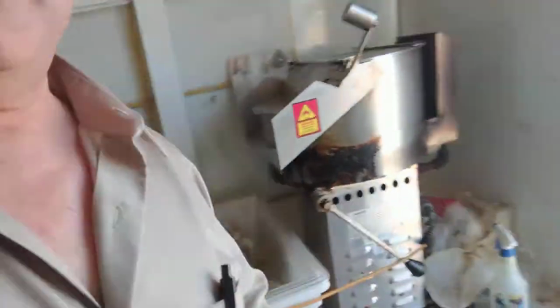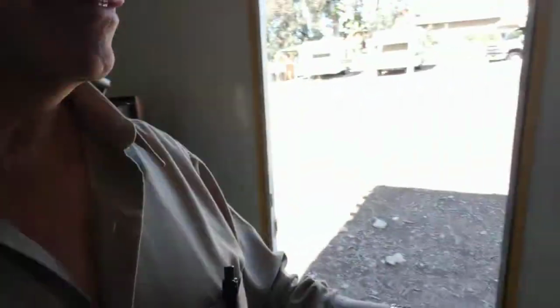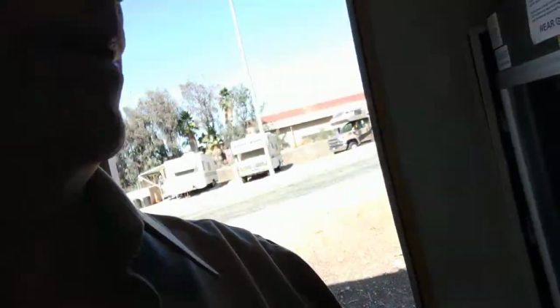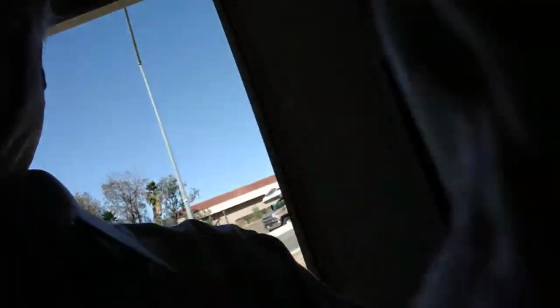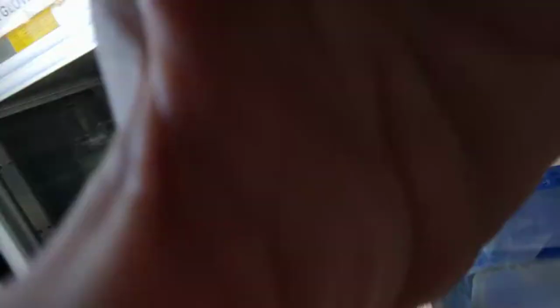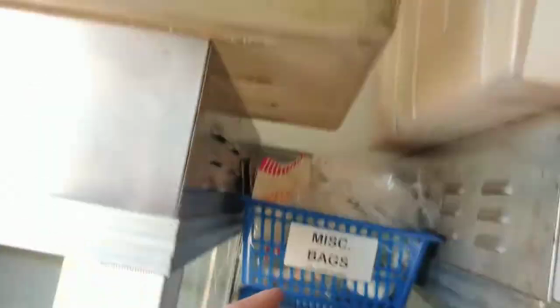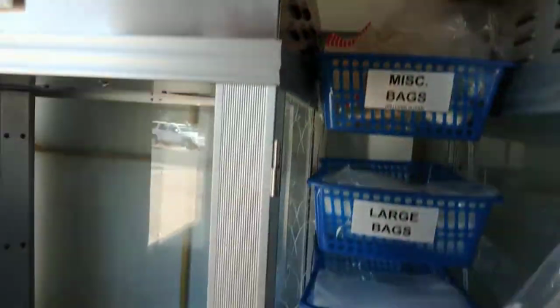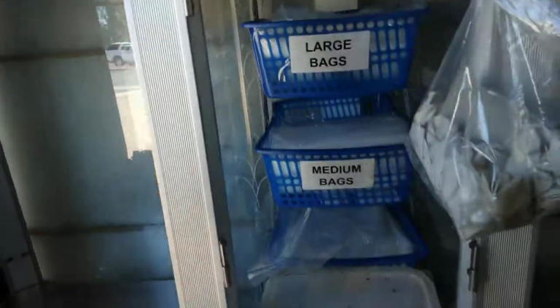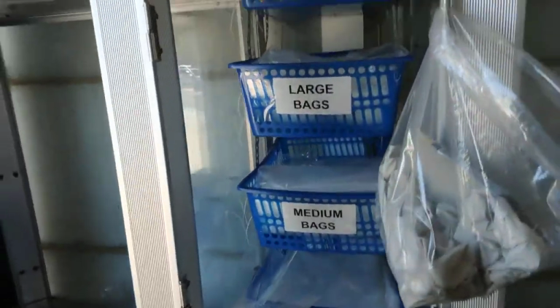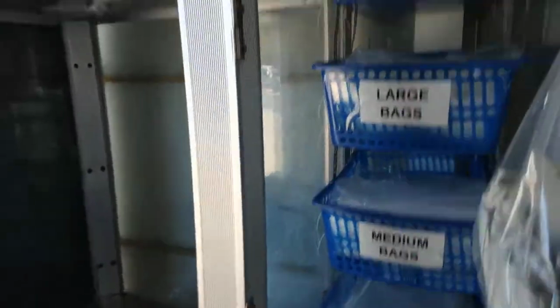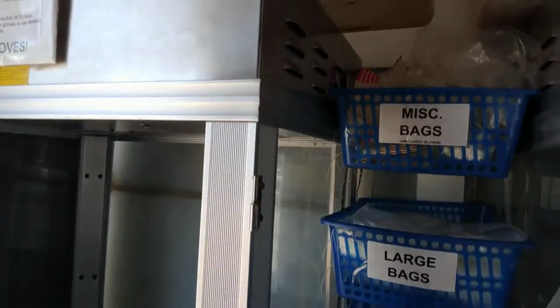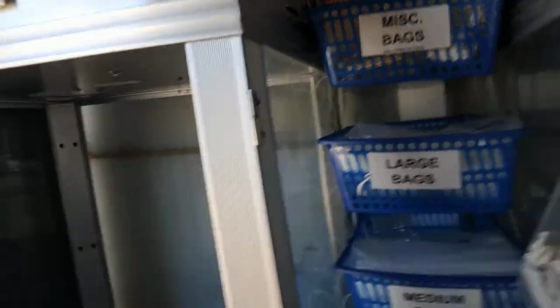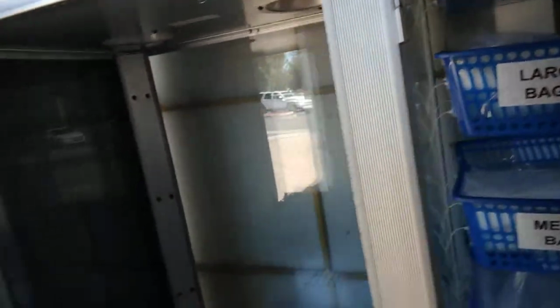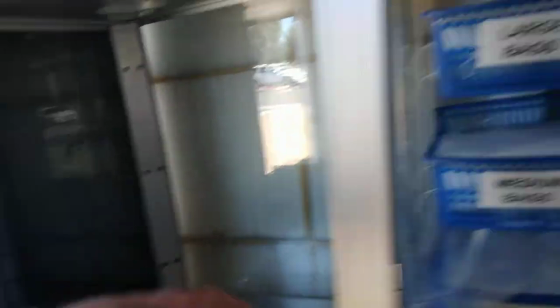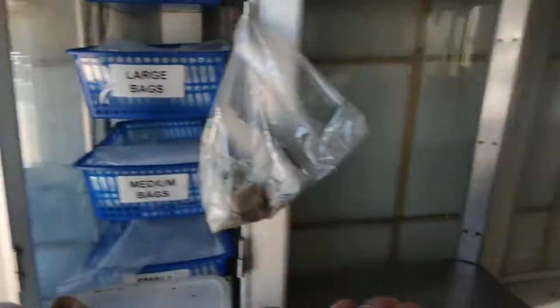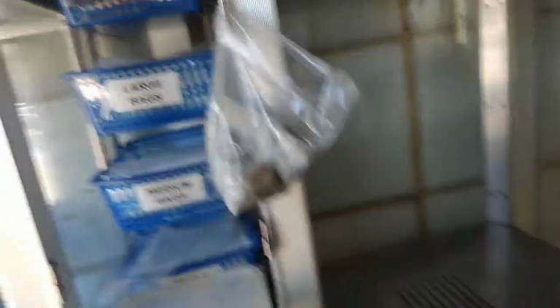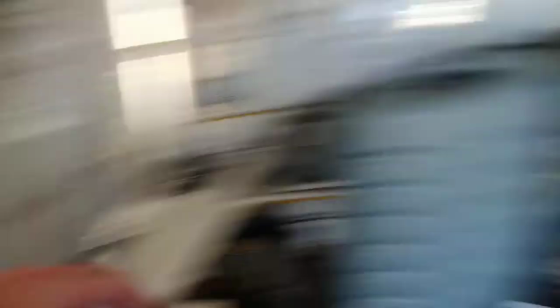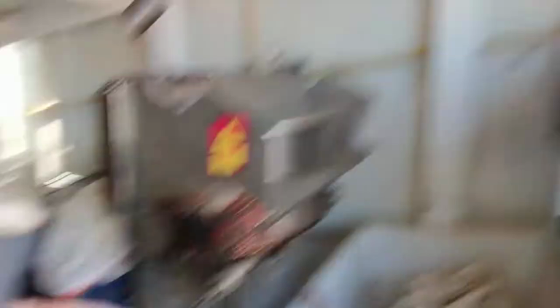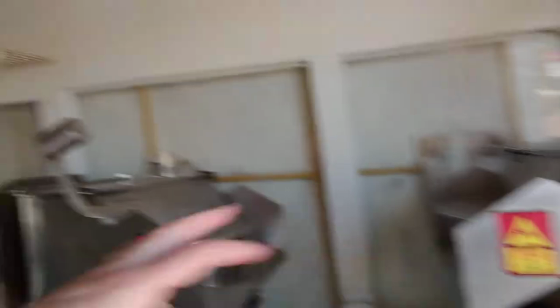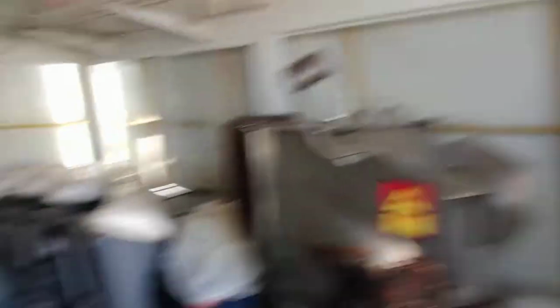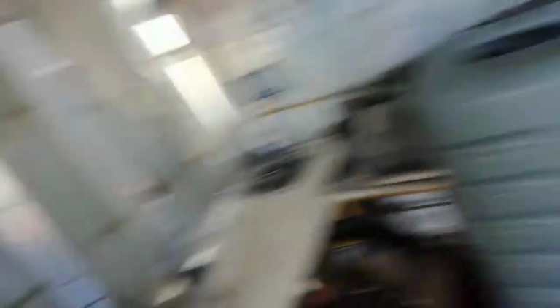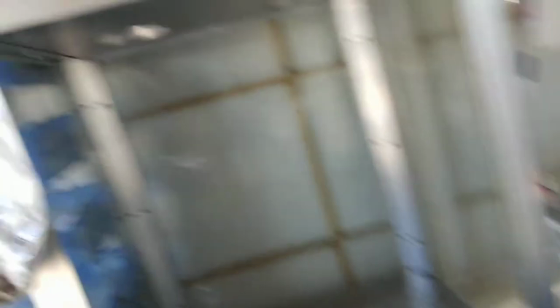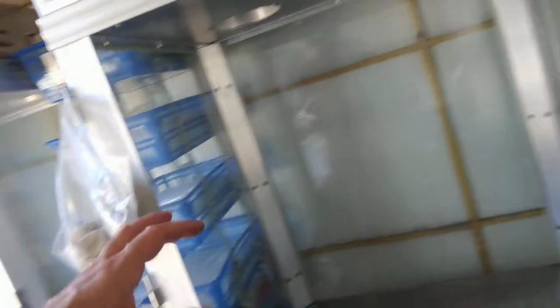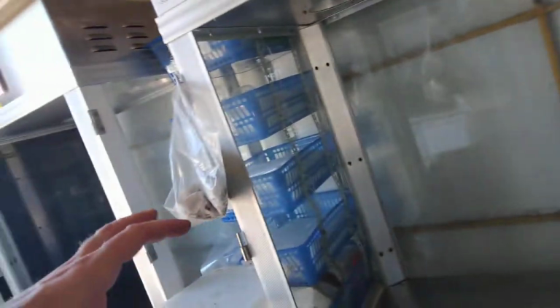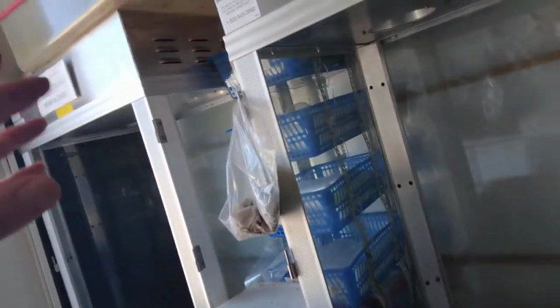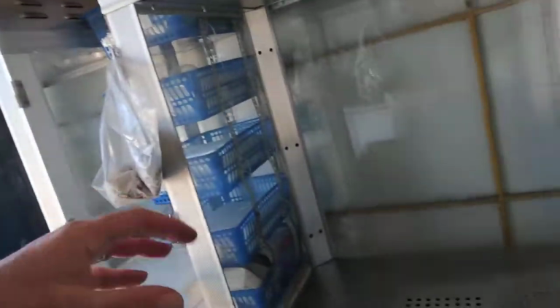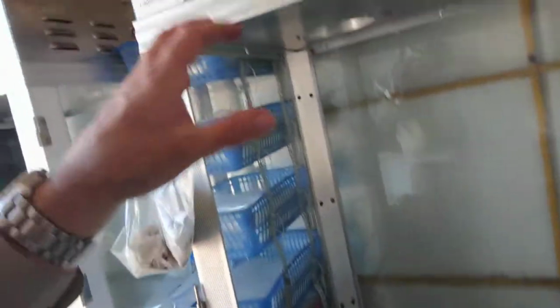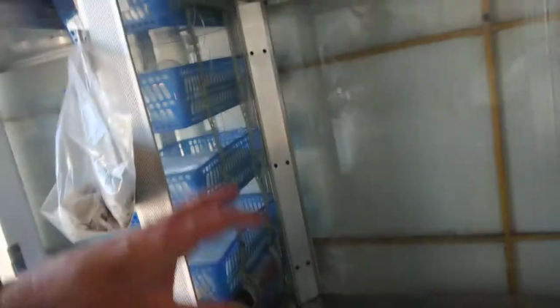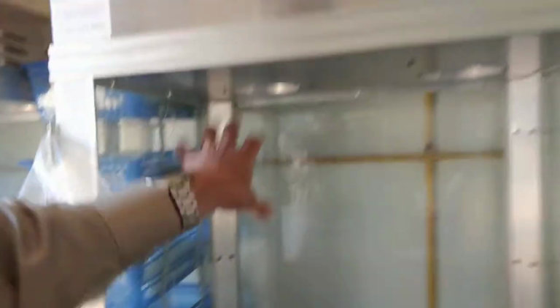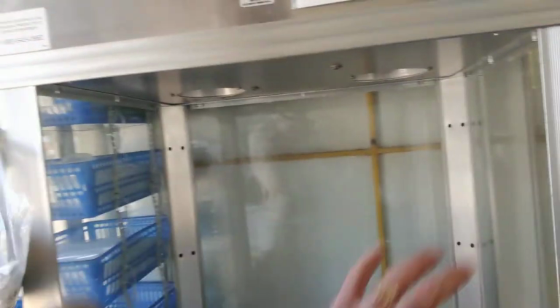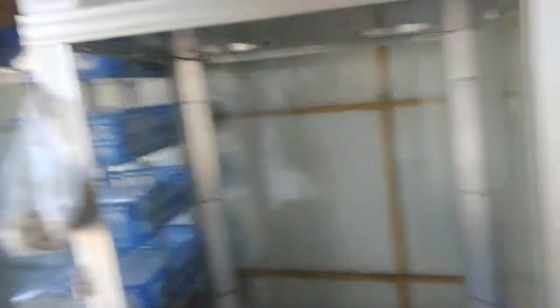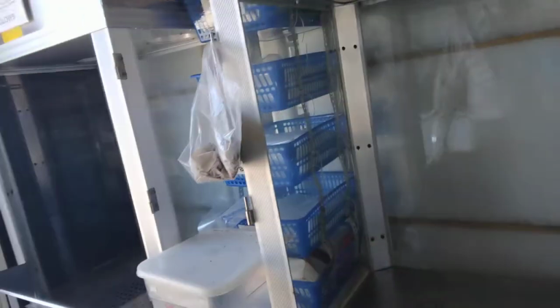And then you bag it. Right here are all the bags, conveniently located. On a larger event, you use two of them and two poppers. On a smaller event, I use this for merchandising.